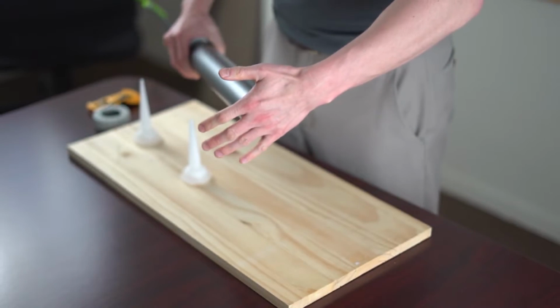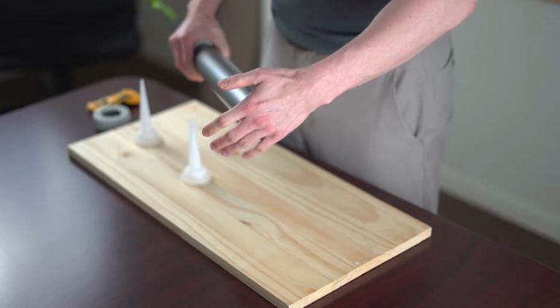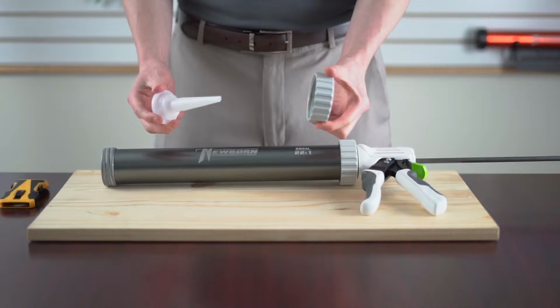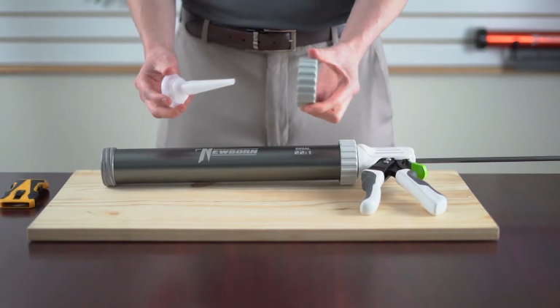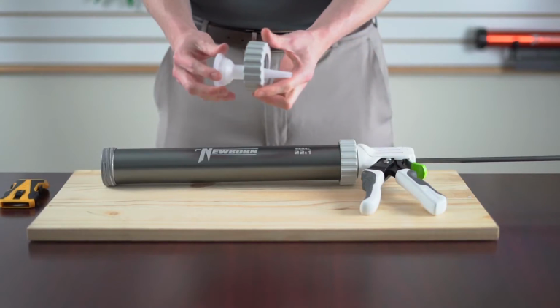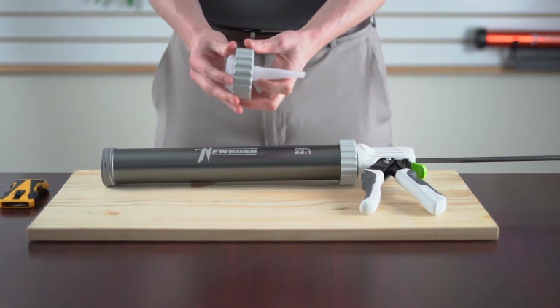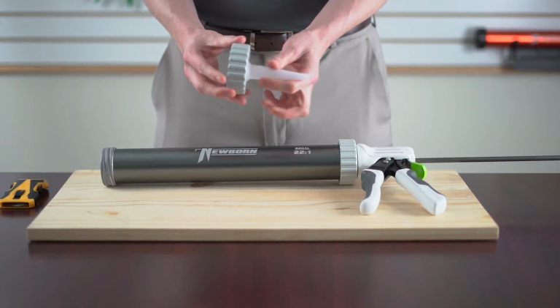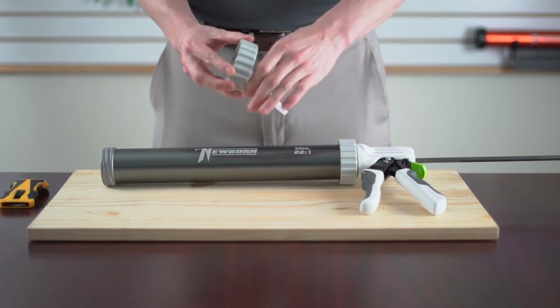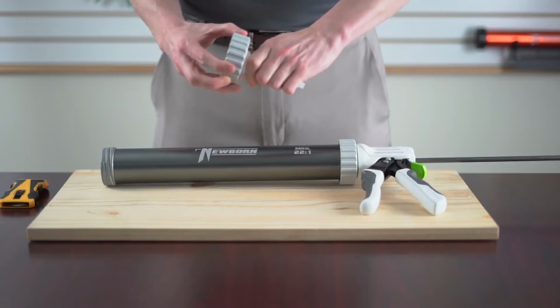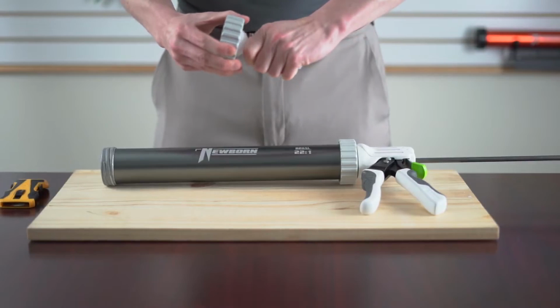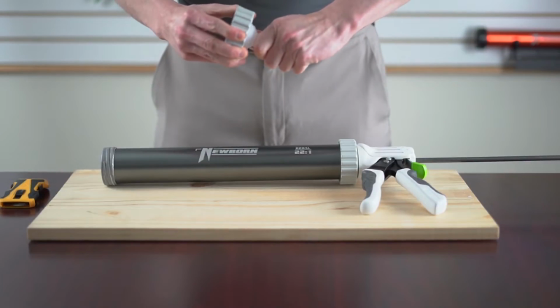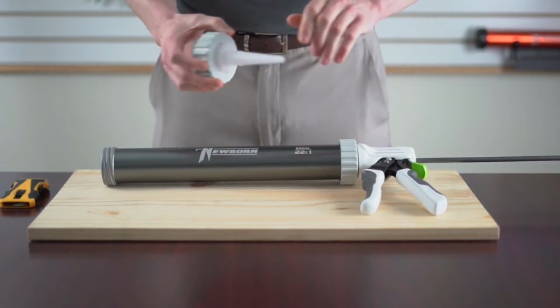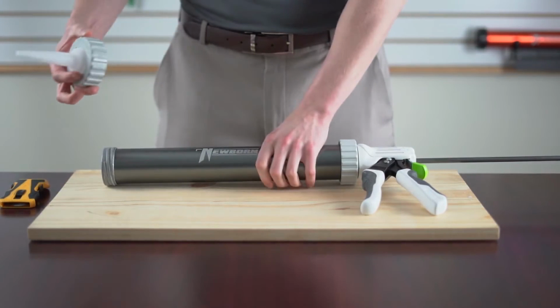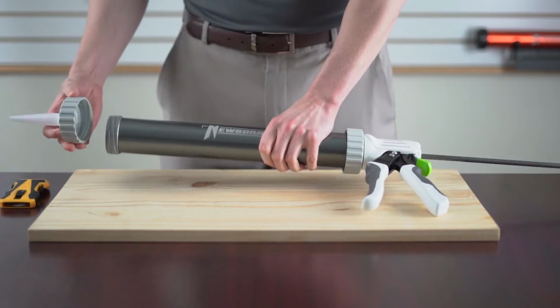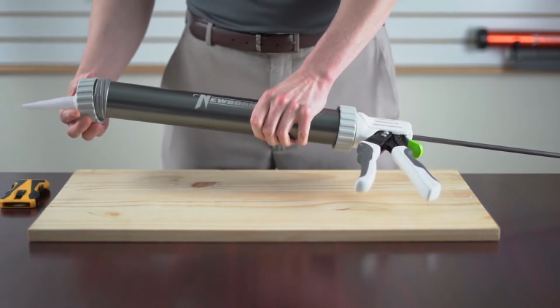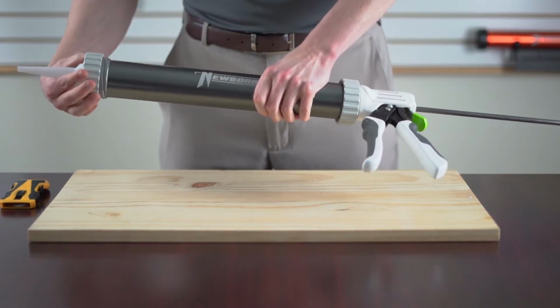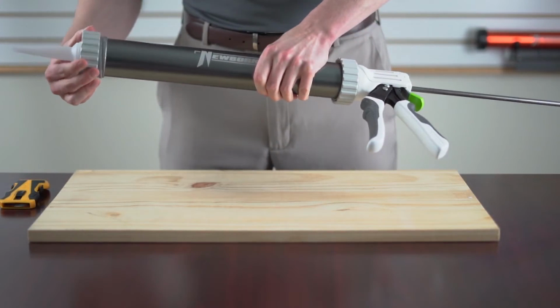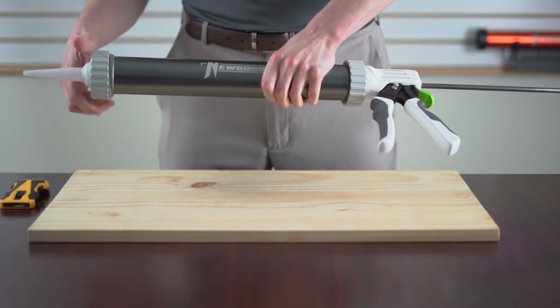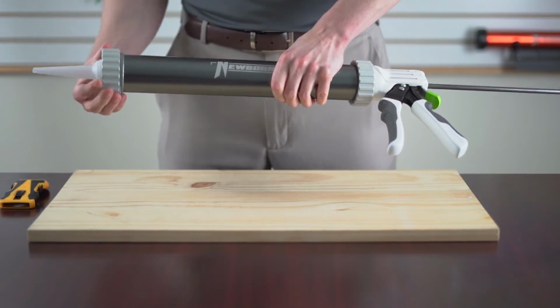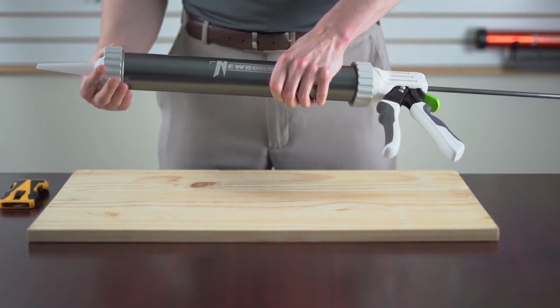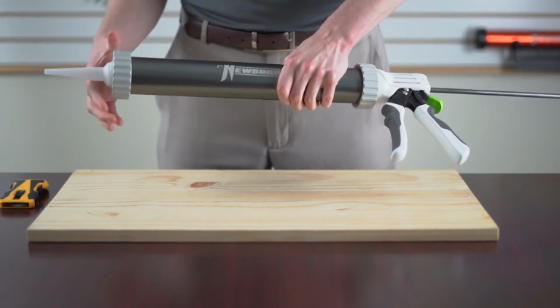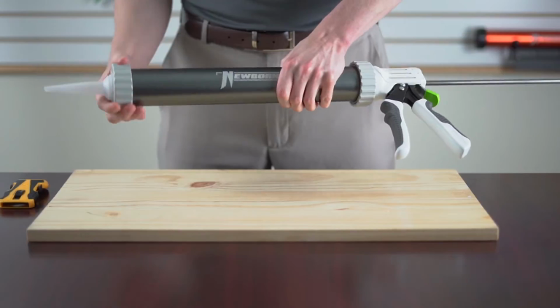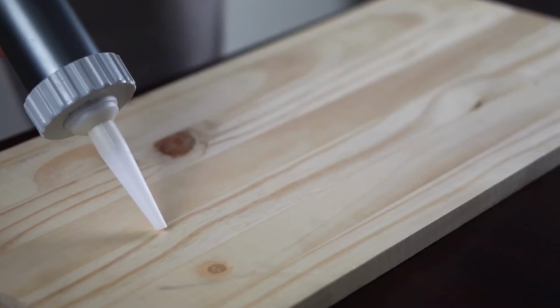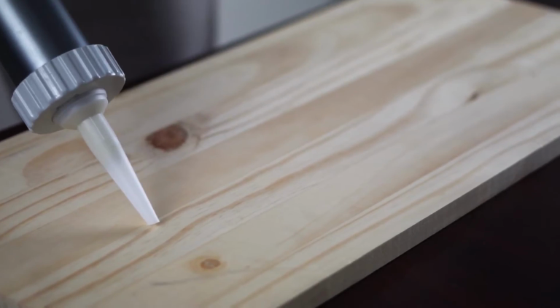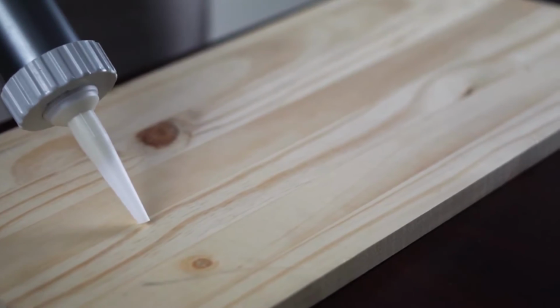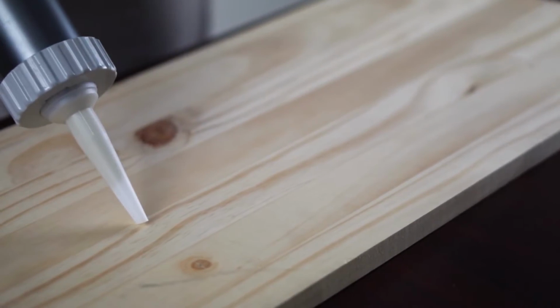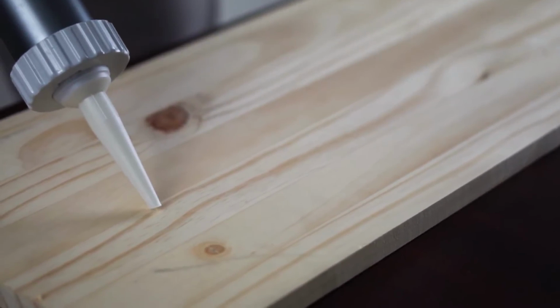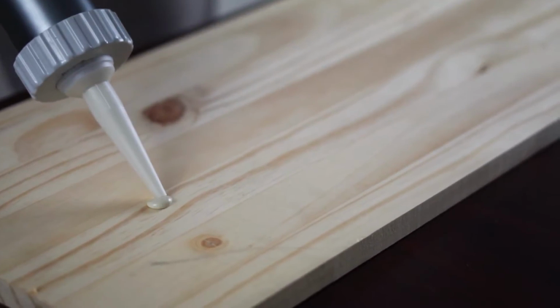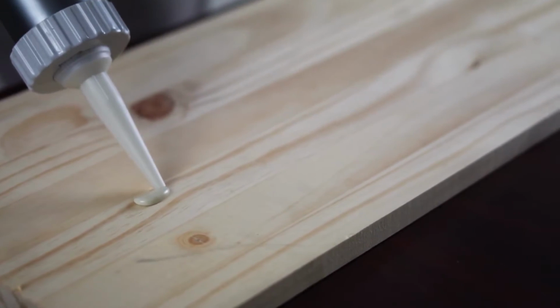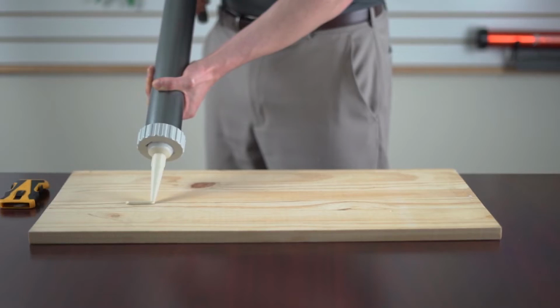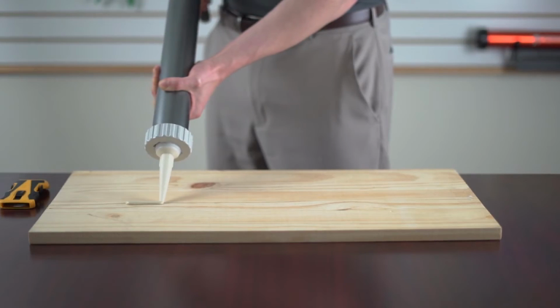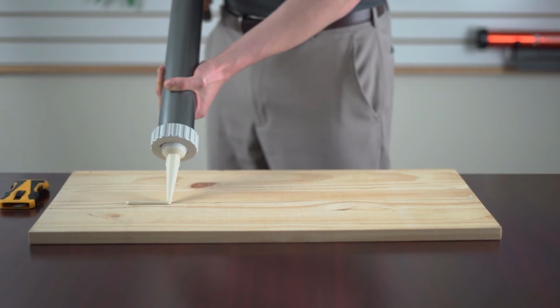Then put your cone inside of the front cap and screw the cap on. As you begin squeezing, the pressure from the spikes will automatically open up the sausage pack.